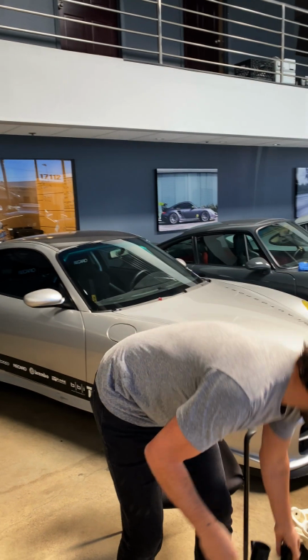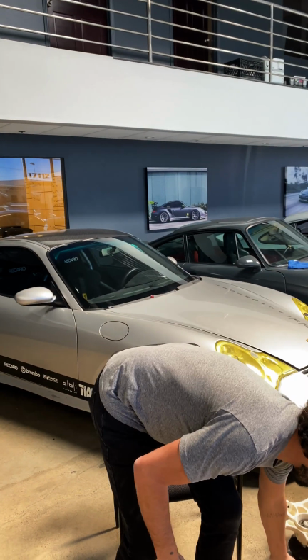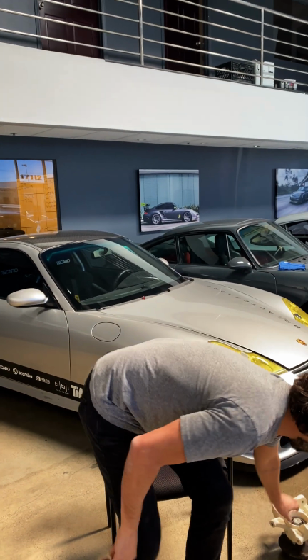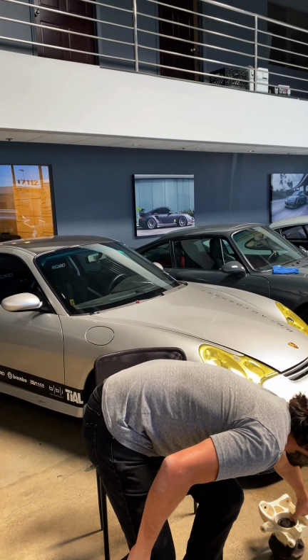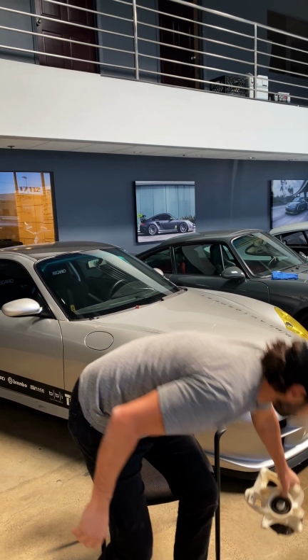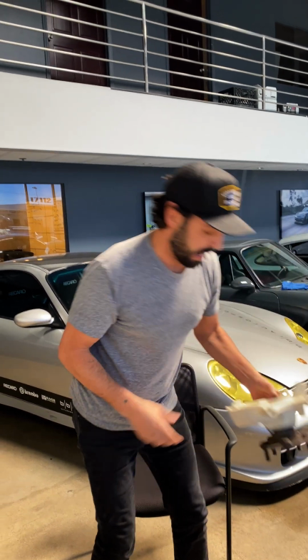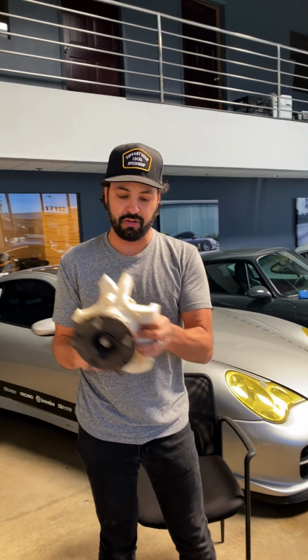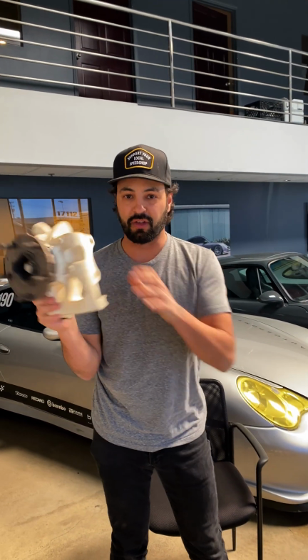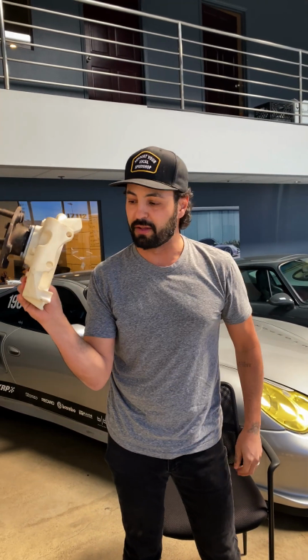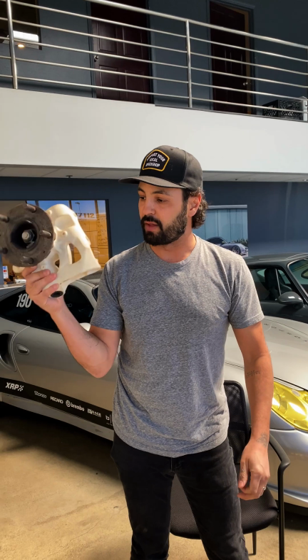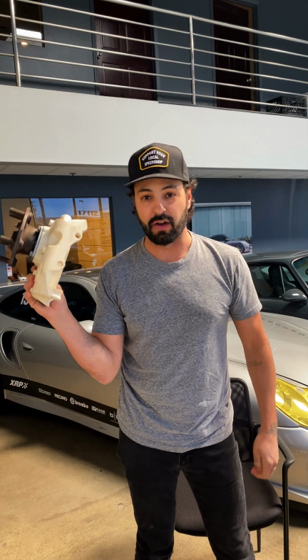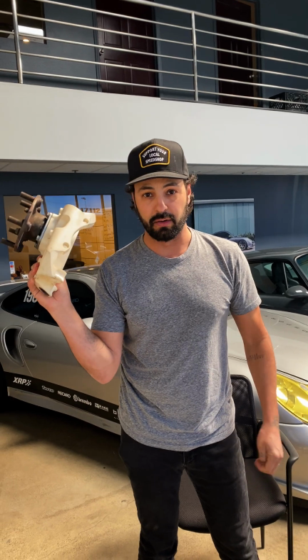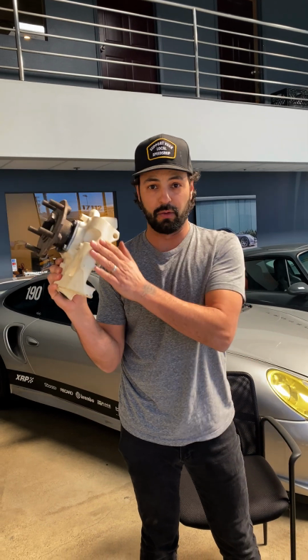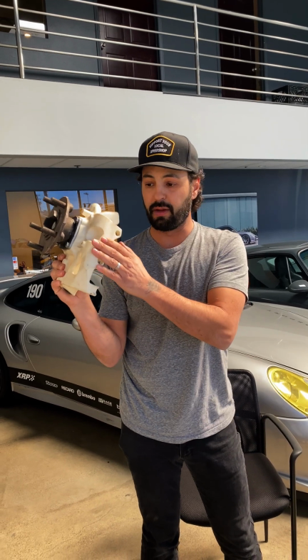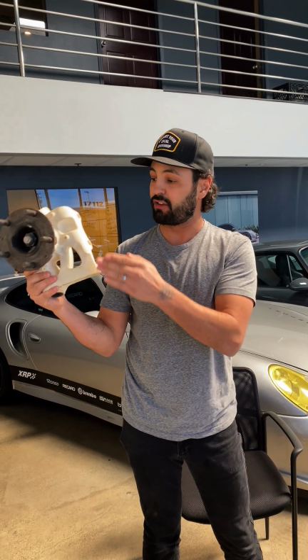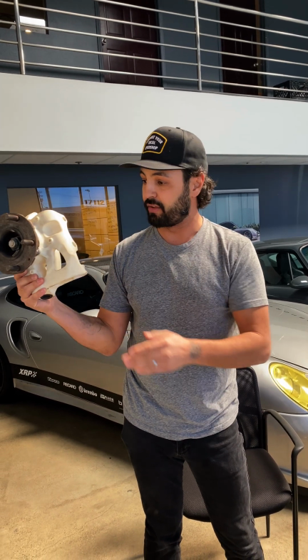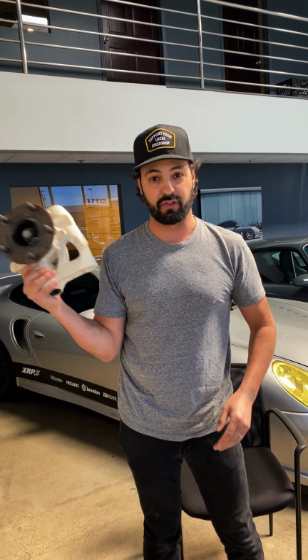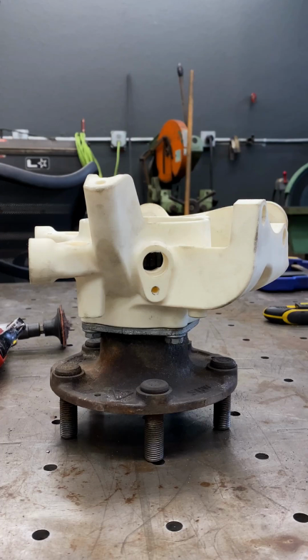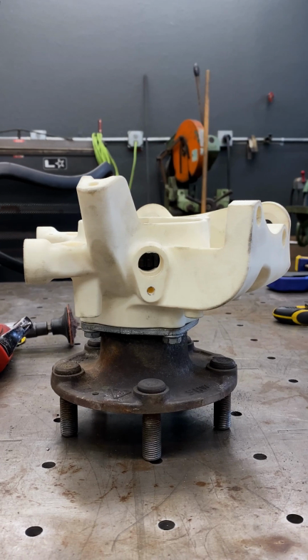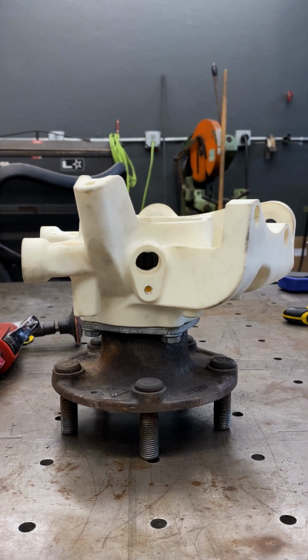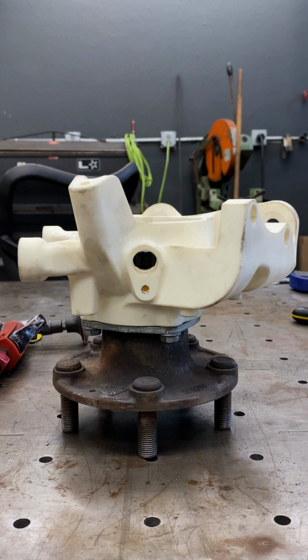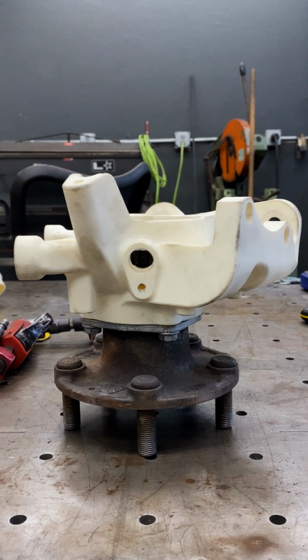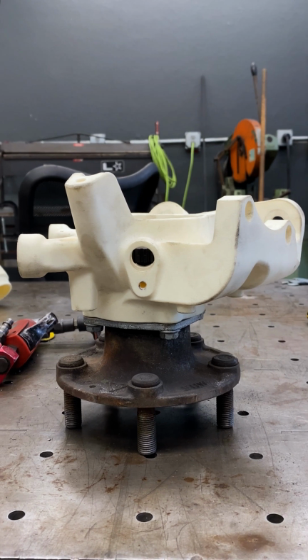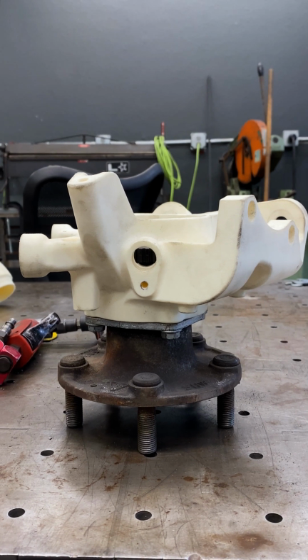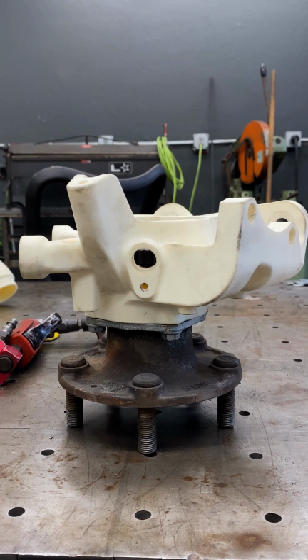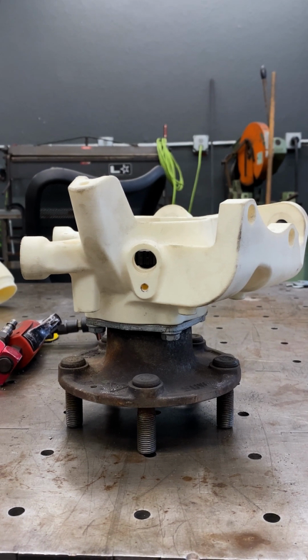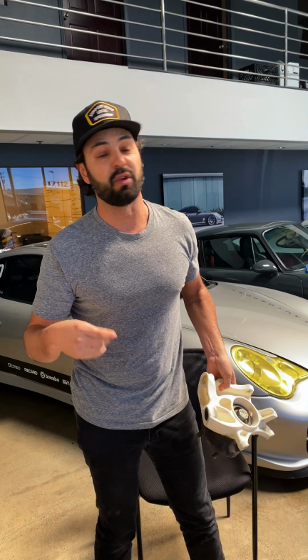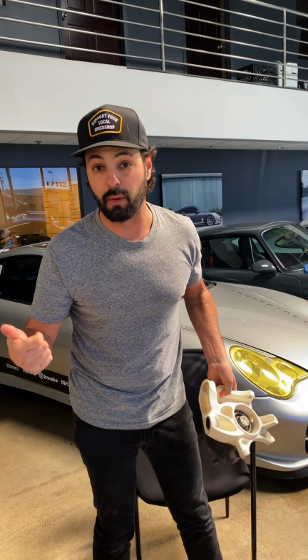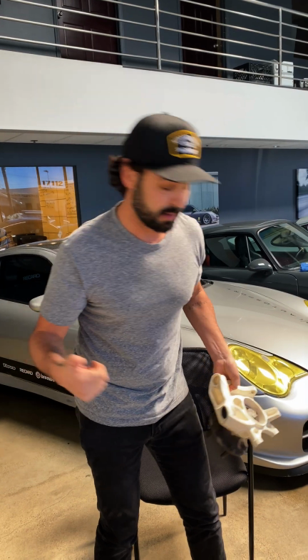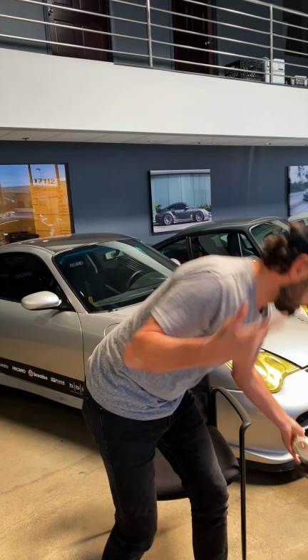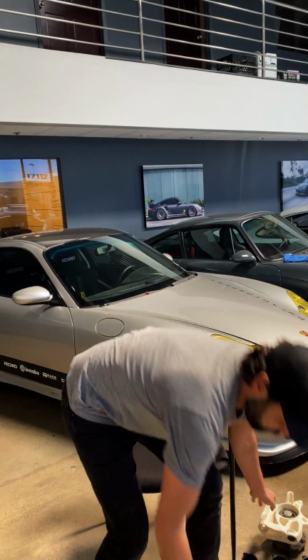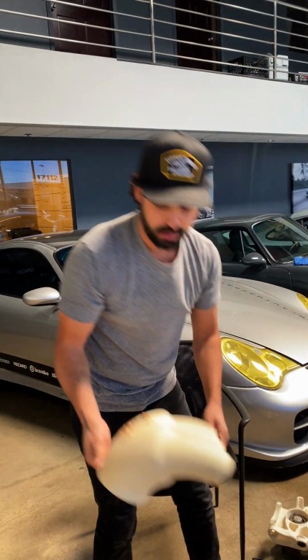When you really want to do something that you're going to need to bolt dampers to, there's other filaments that you can run. Like, this is our knuckle — we 3D printed this and actually bolted it to Chris's car, put a whole wheel assembly on it, and ran it through its course. You can use stuff that can withstand vibration, heat, and structural loads.